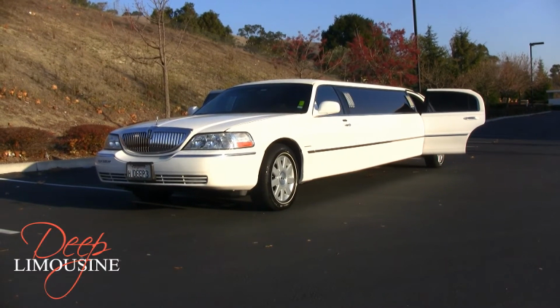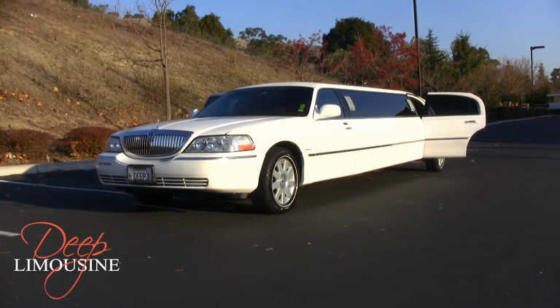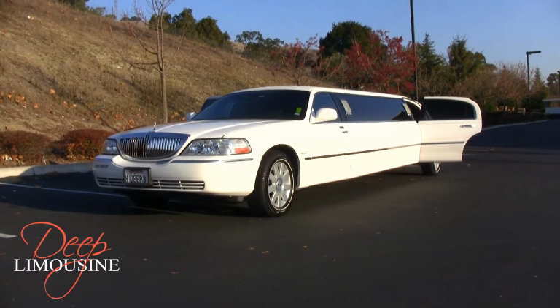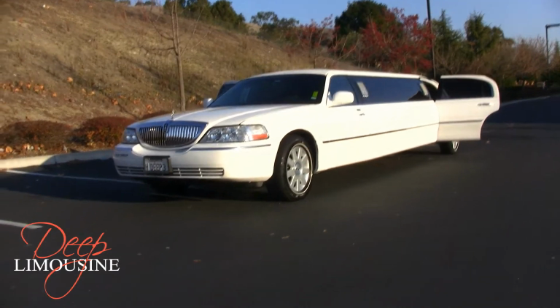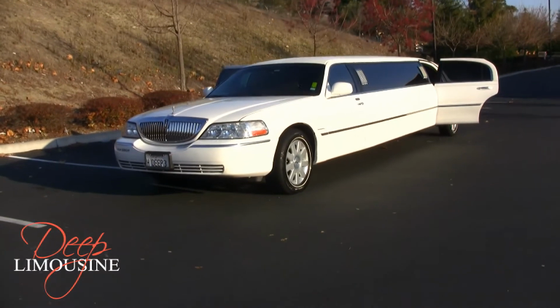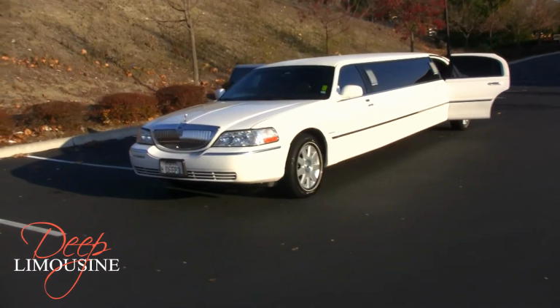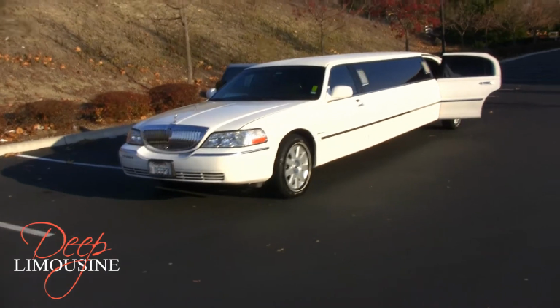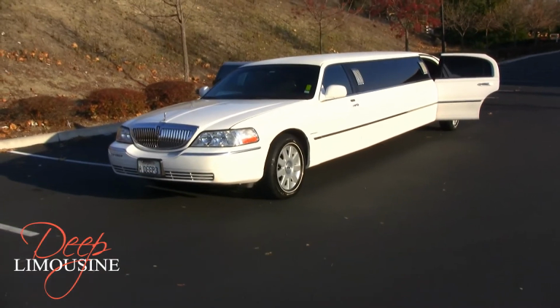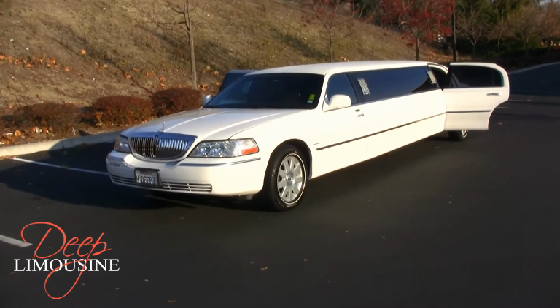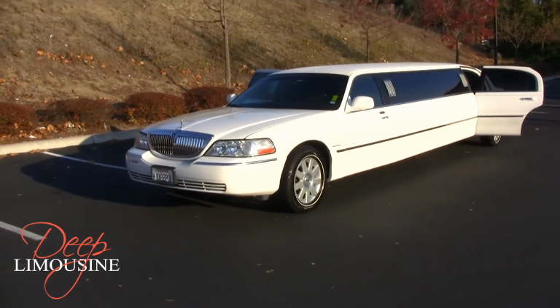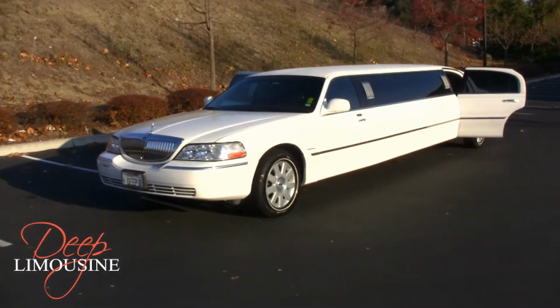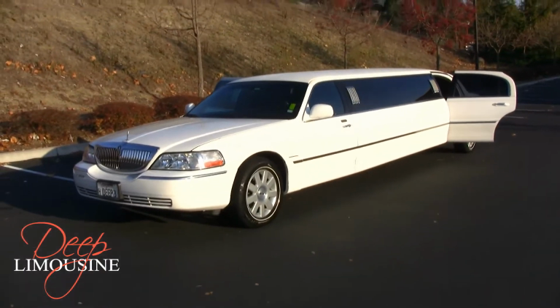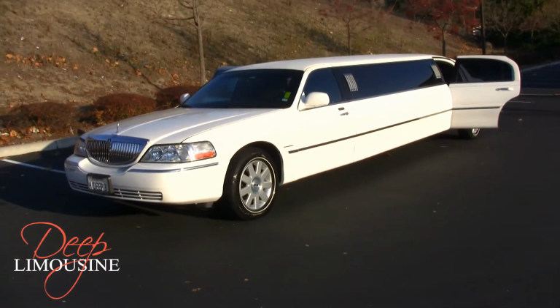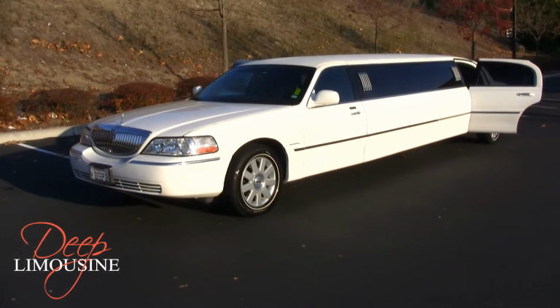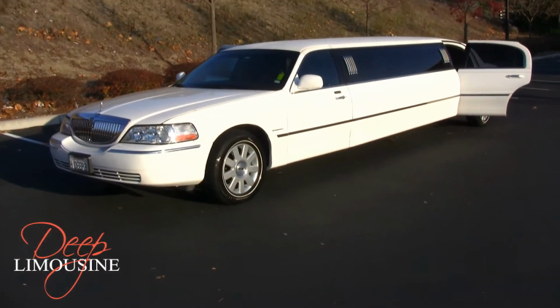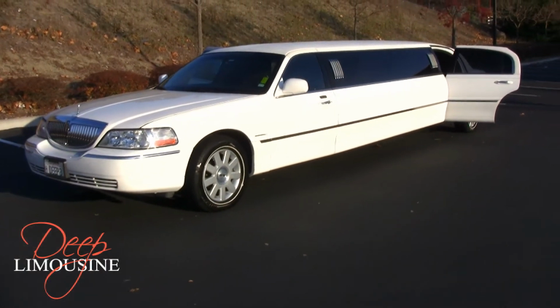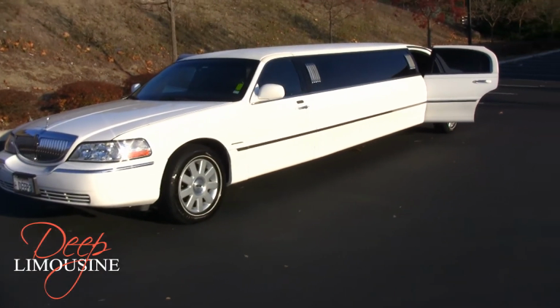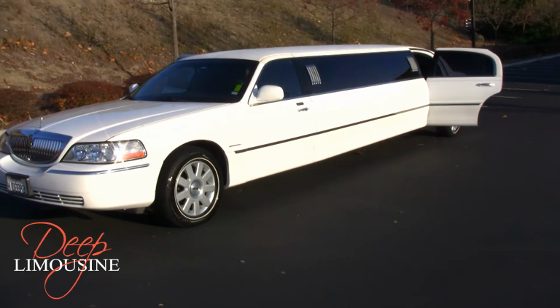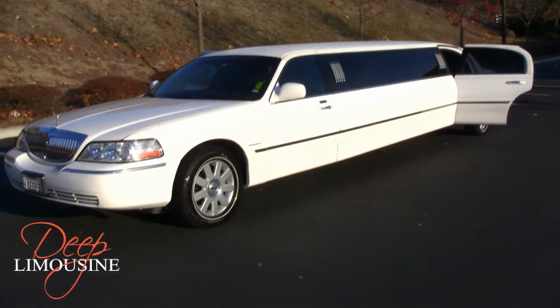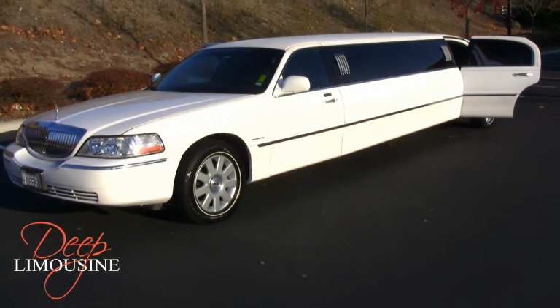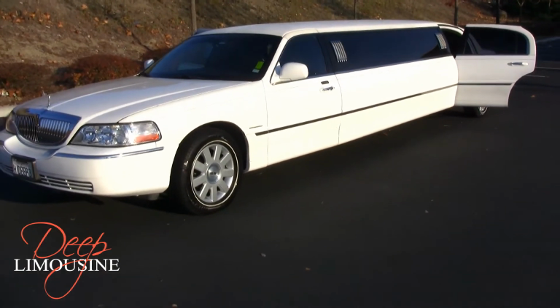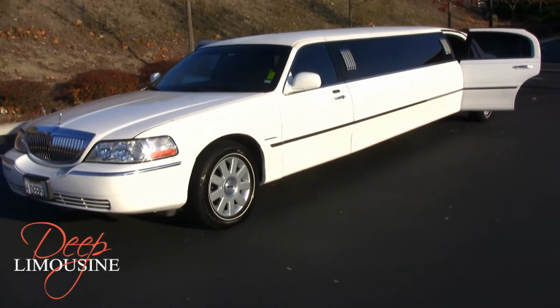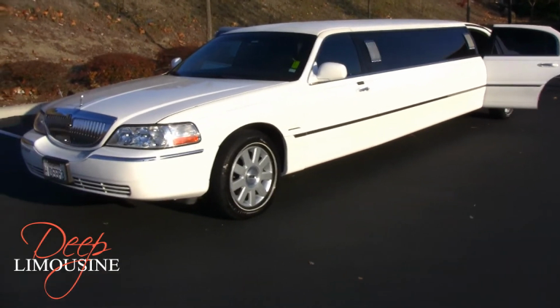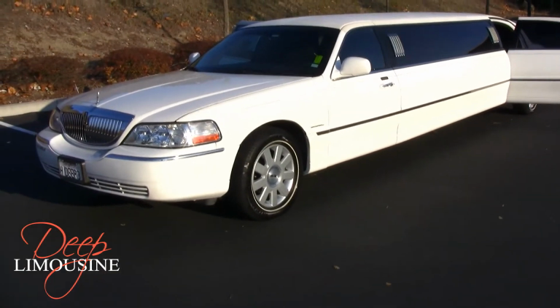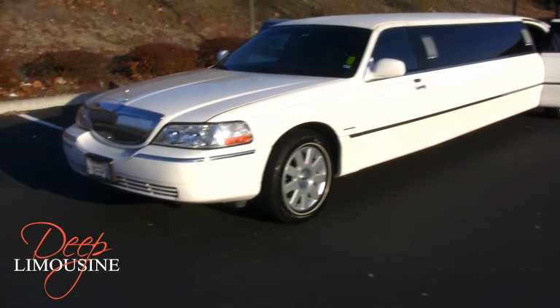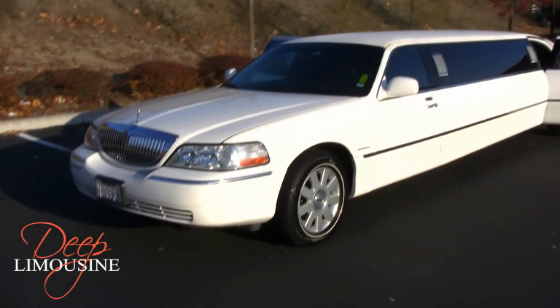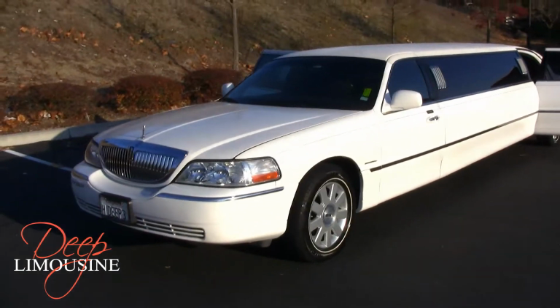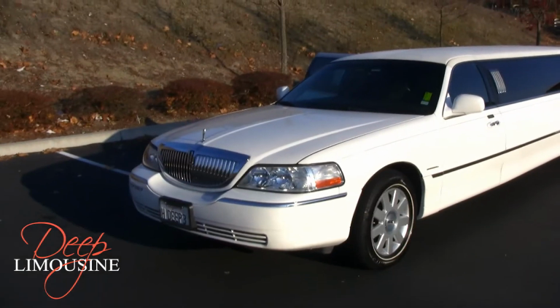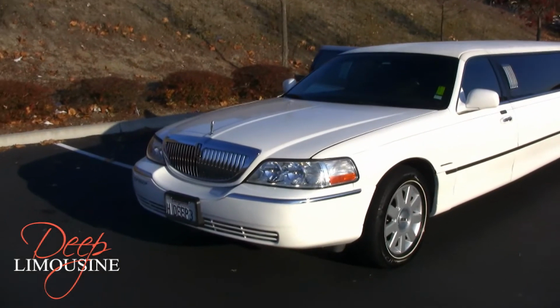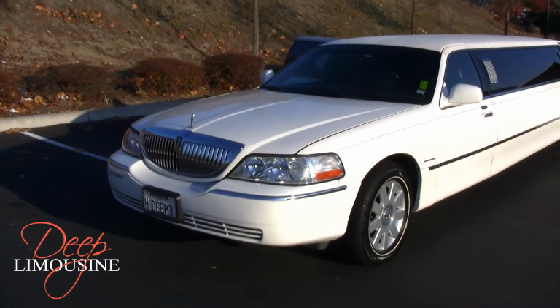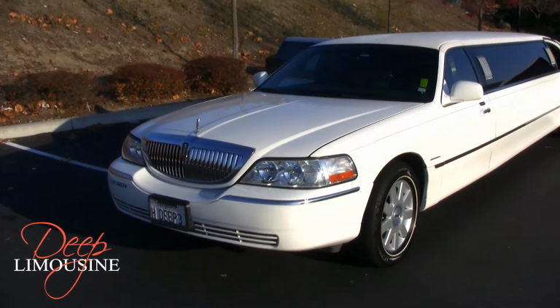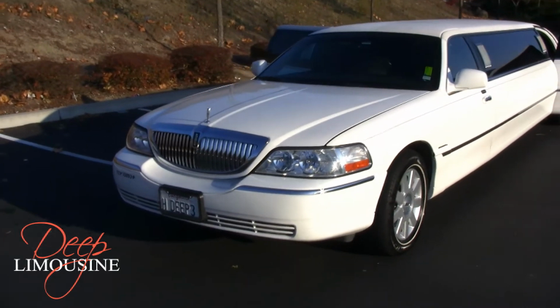Welcome to Deep Limousine. Today we have our Lincoln Town Car Limousine. It is fully loaded with a bar, two televisions which can be viewed anywhere in the back of the limousine, and six speakers to enjoy your drive to its fullest extent.